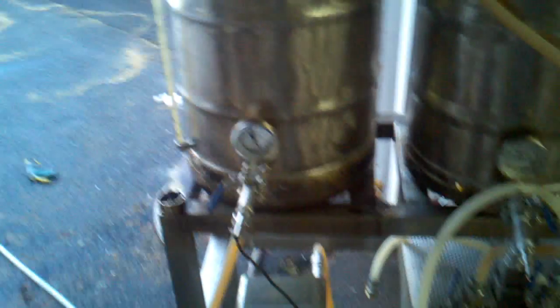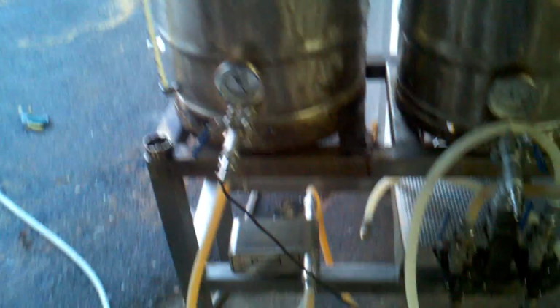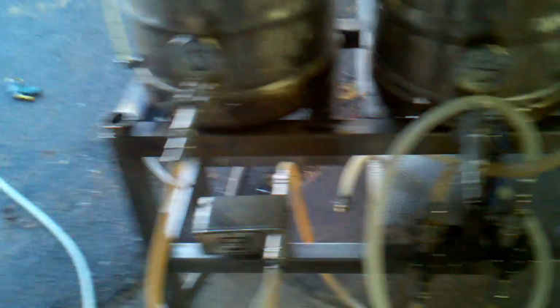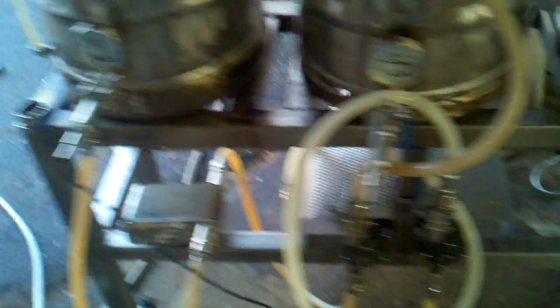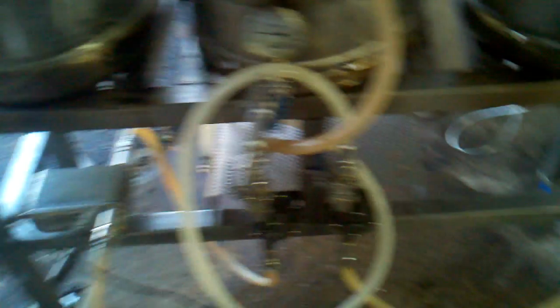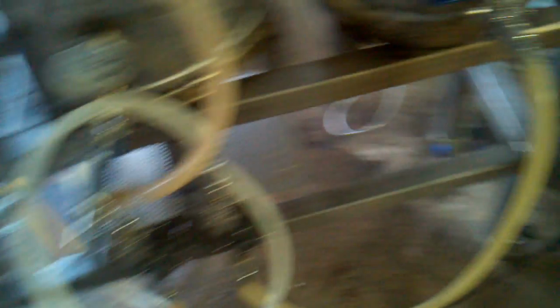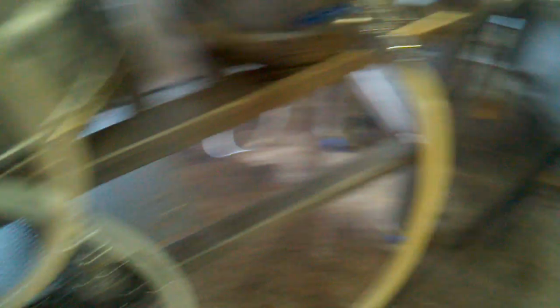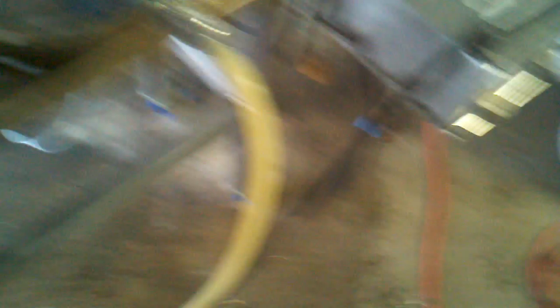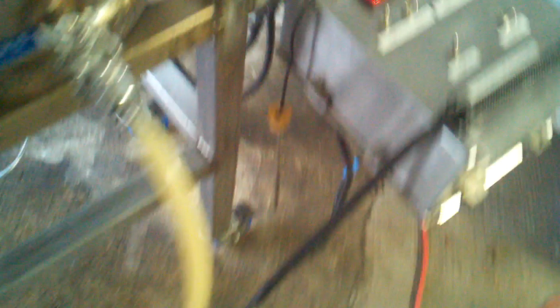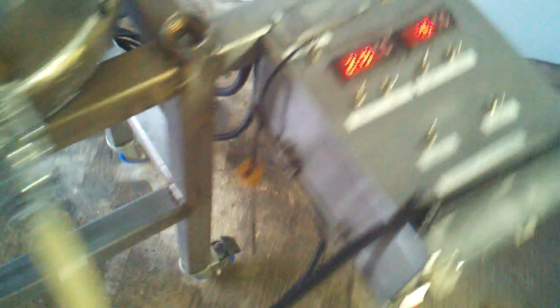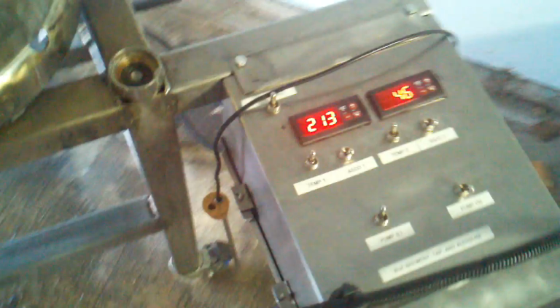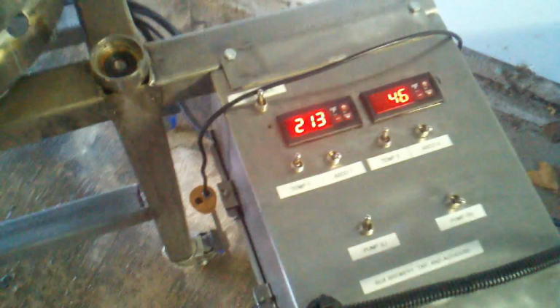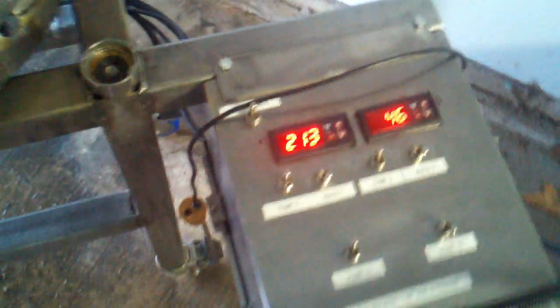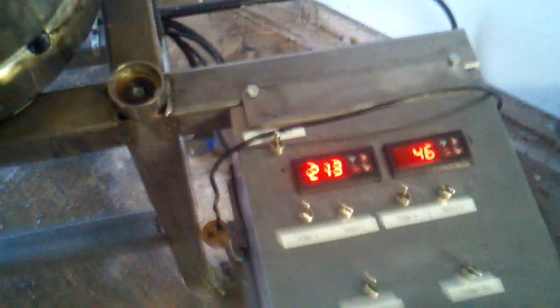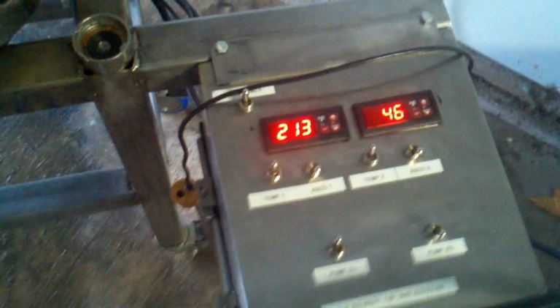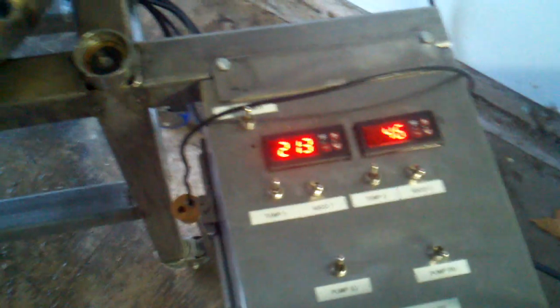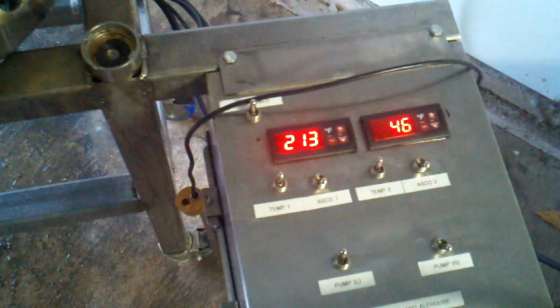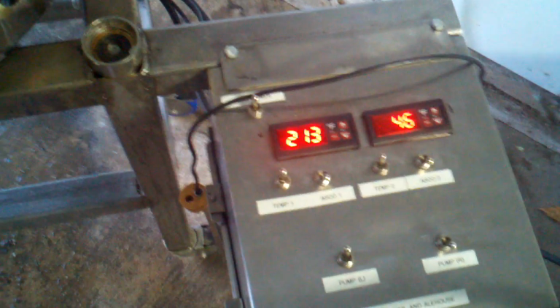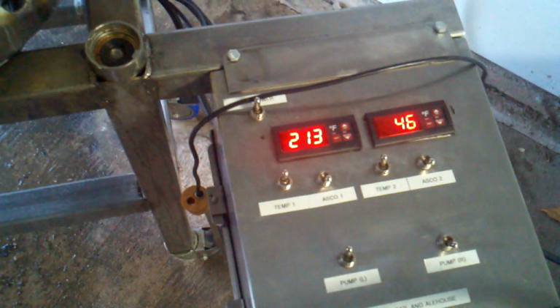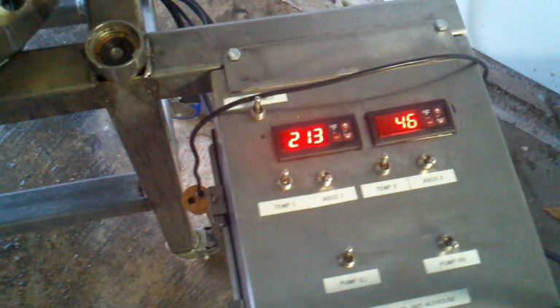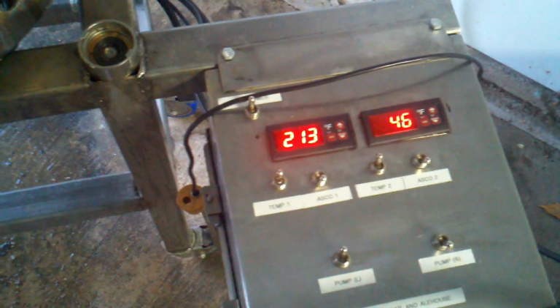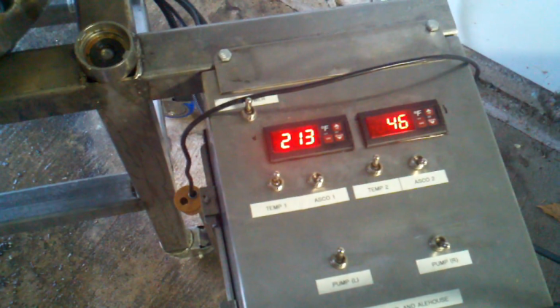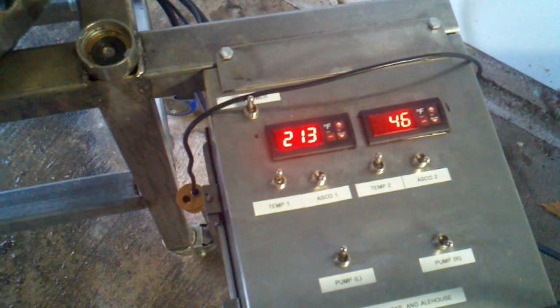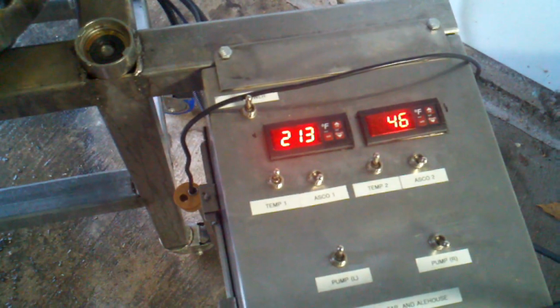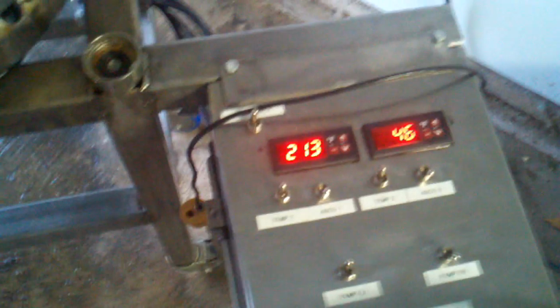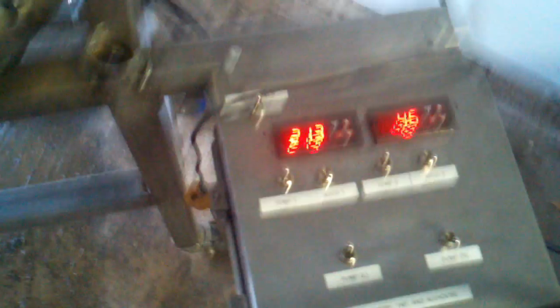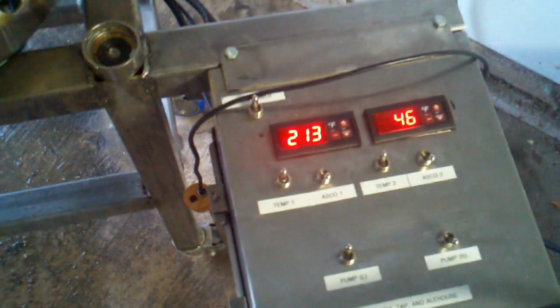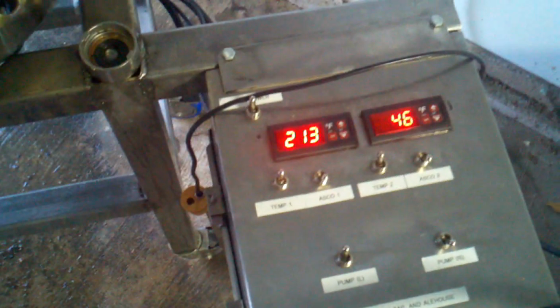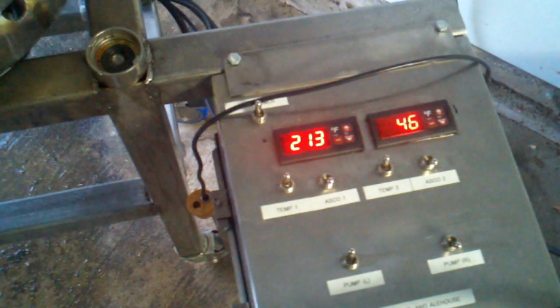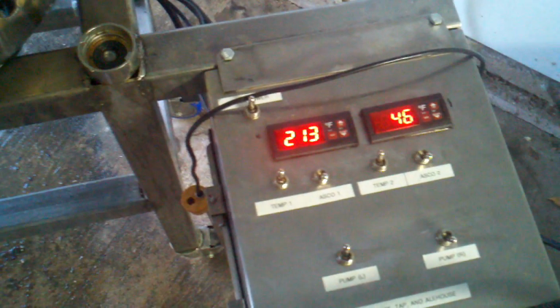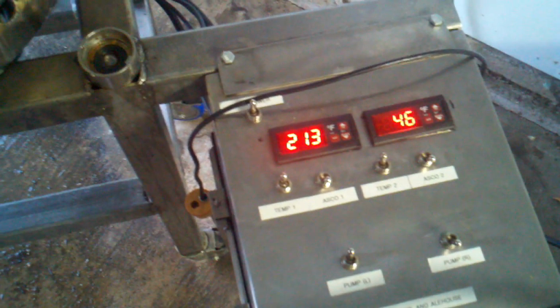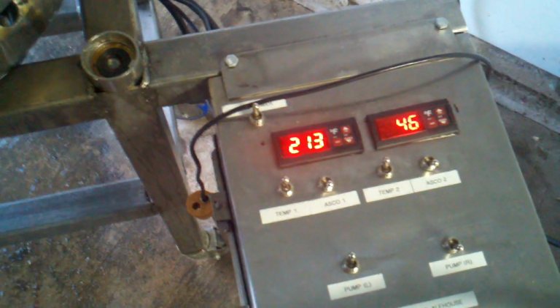Okay, flame just went out. We're going to recirculate and see how fast this chills. It's currently at 2.13. When I tell Jill to turn this on, we'll see how fast it drops. All right, go ahead, babe.